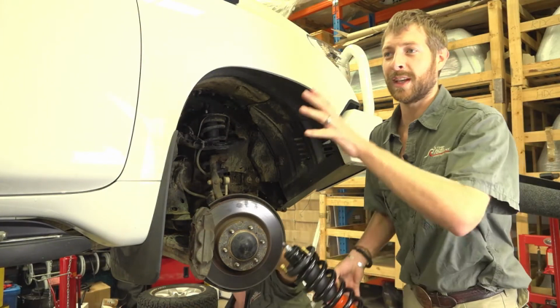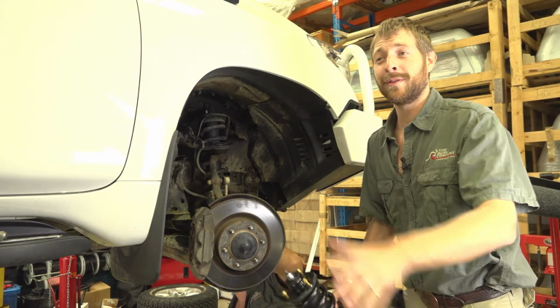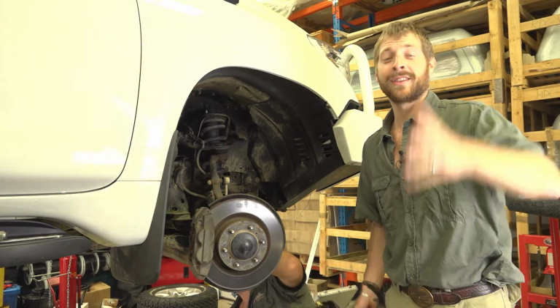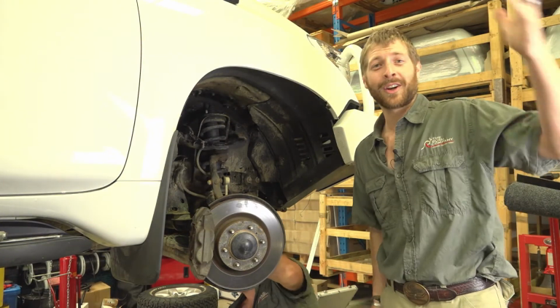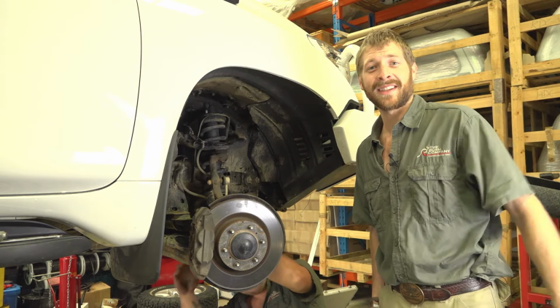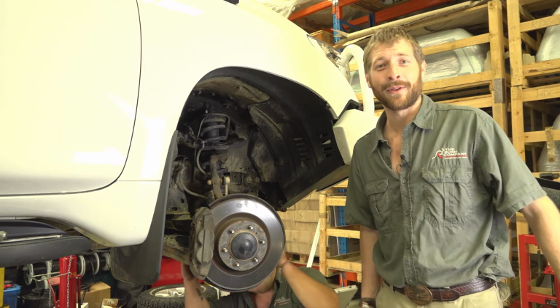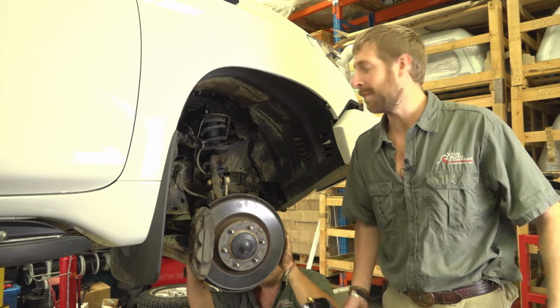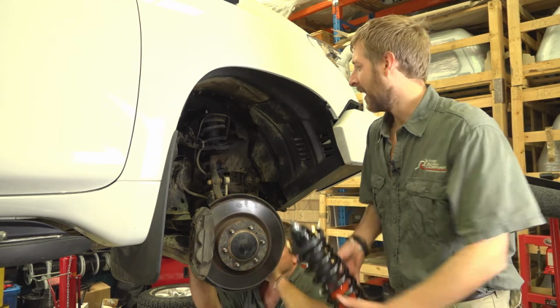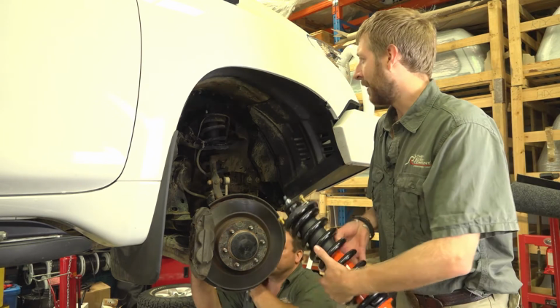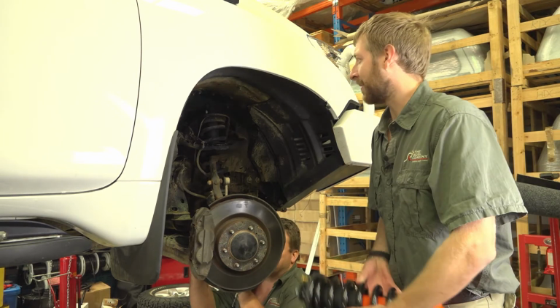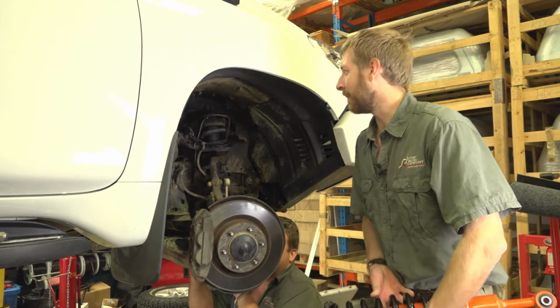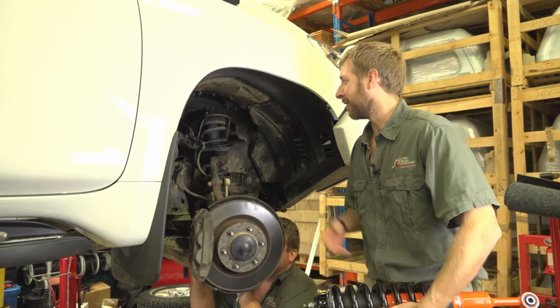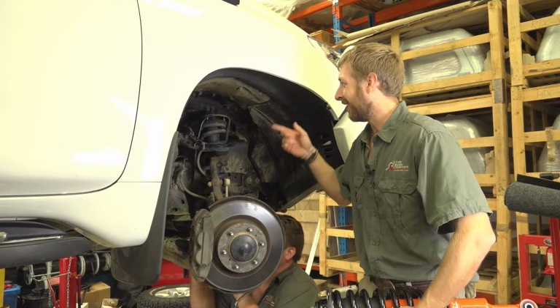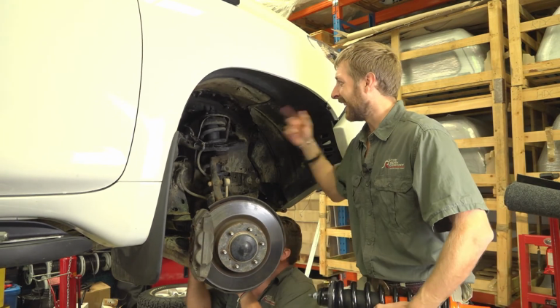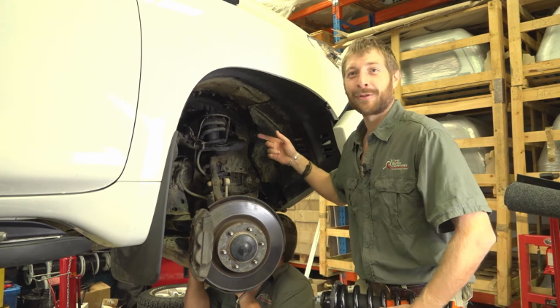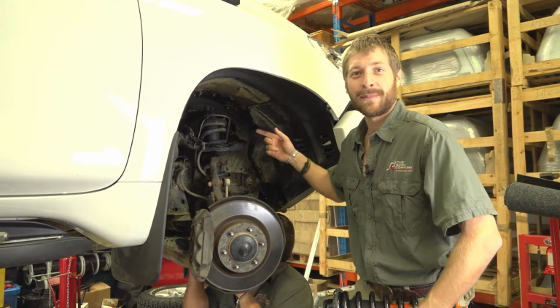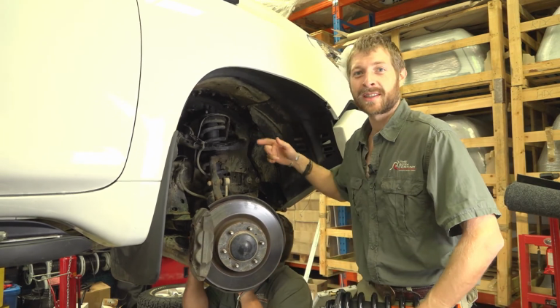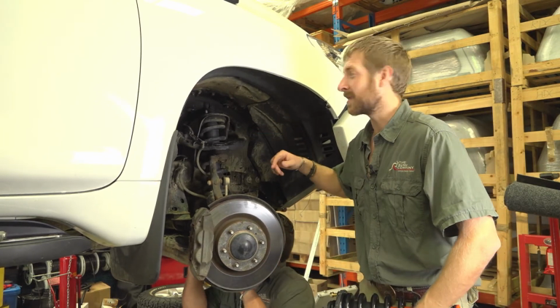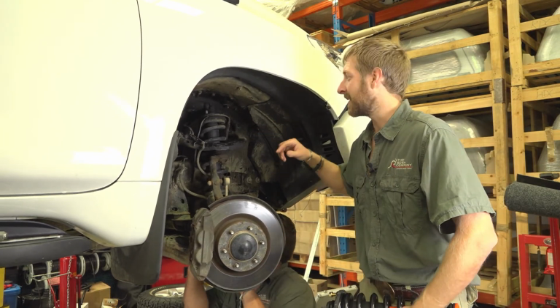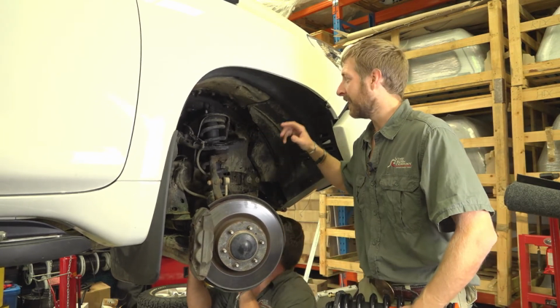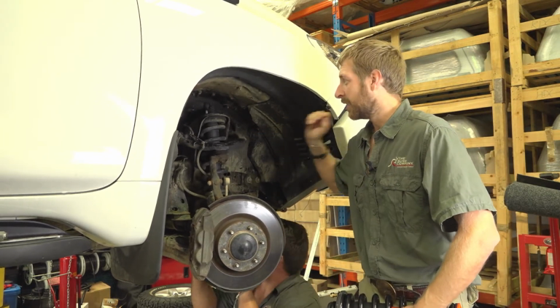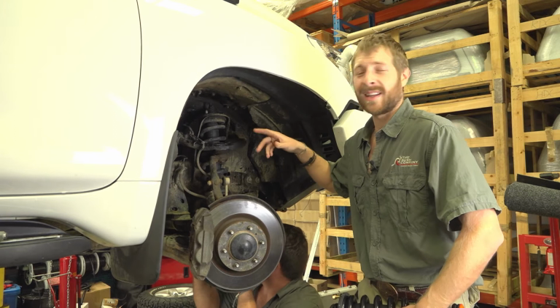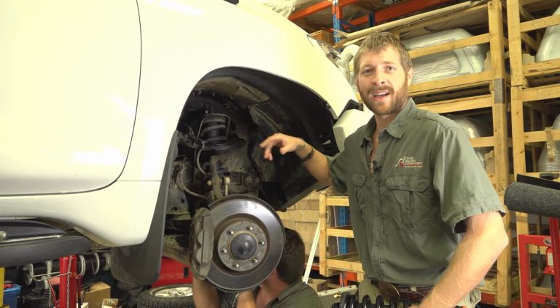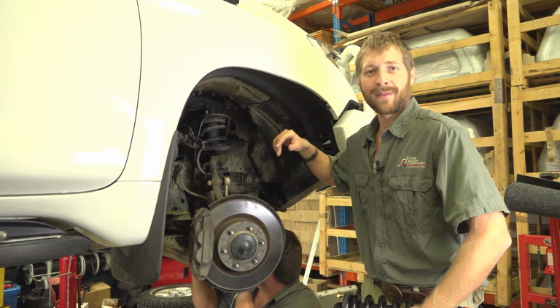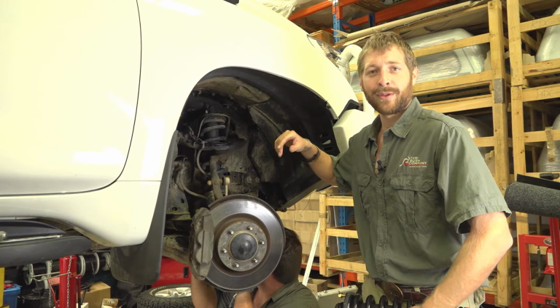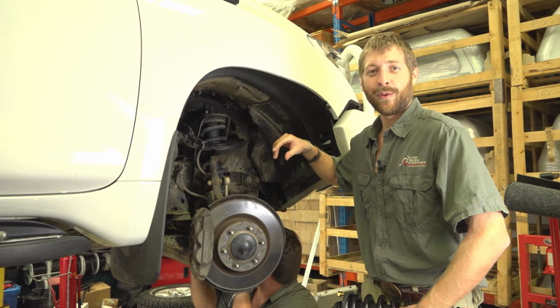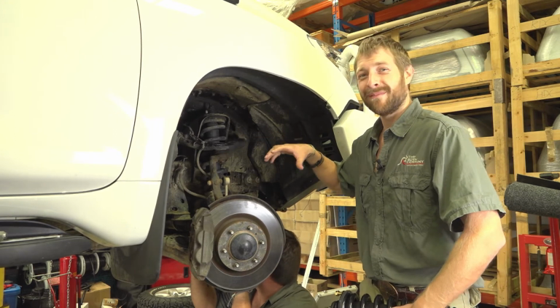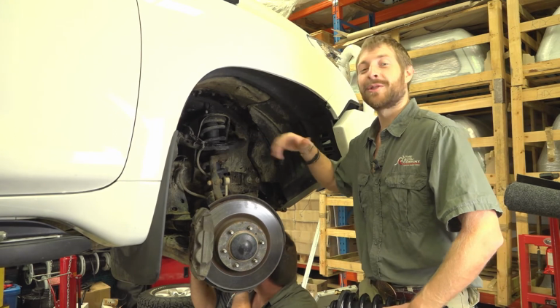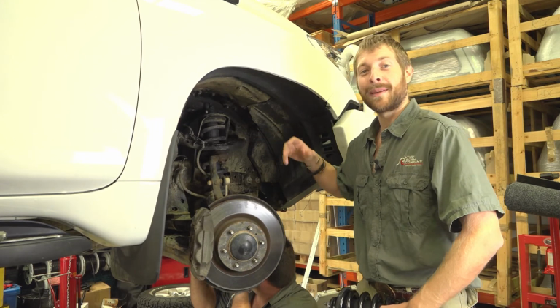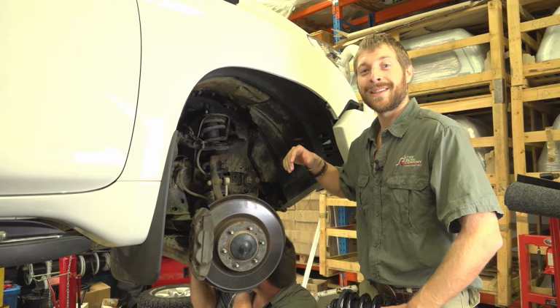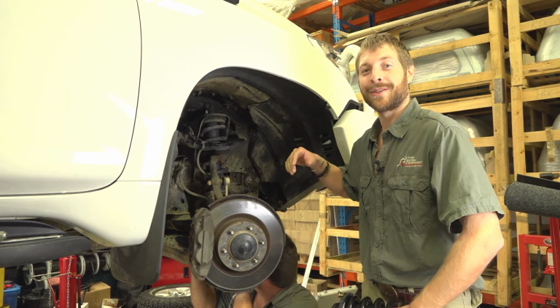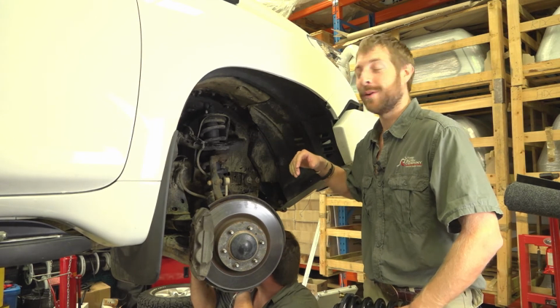We've removed all the wheels off the vehicle — the car's sitting up on the ramp. Here's the fun part: getting the old rusty bolts out. We've sprayed everything down with a bit of WD-40 to try to make it a bit easier to remove.